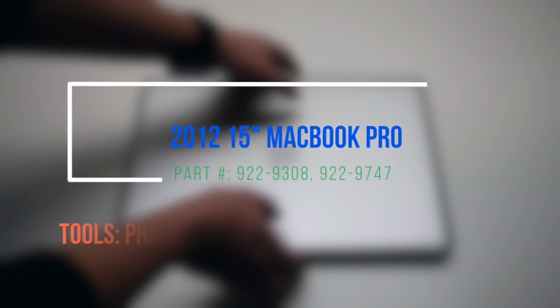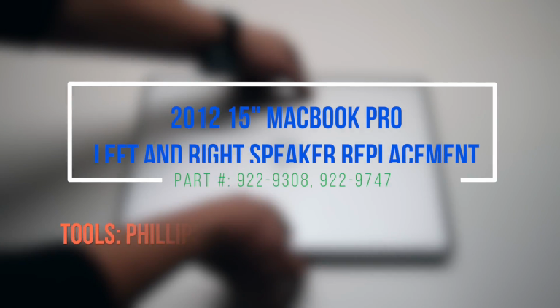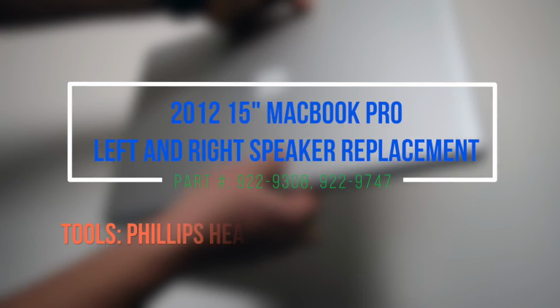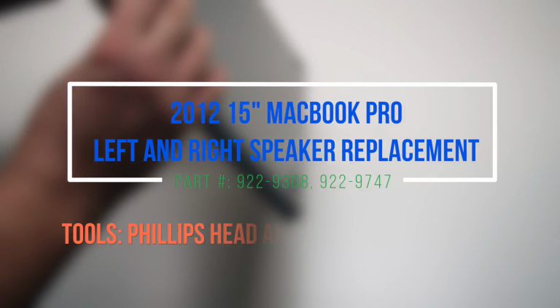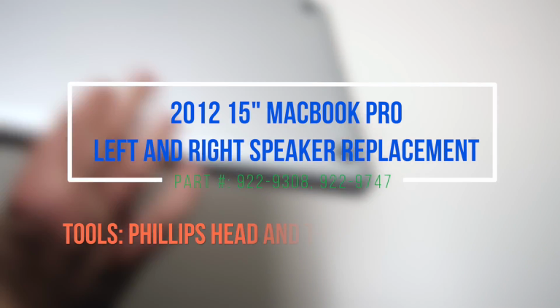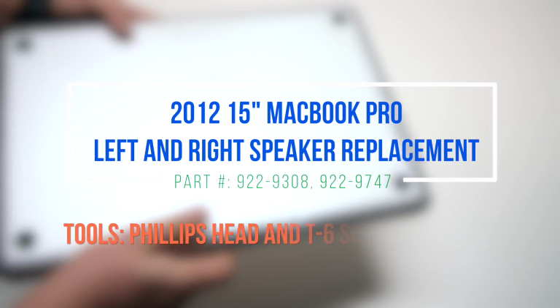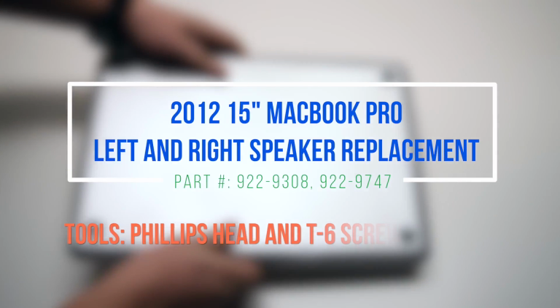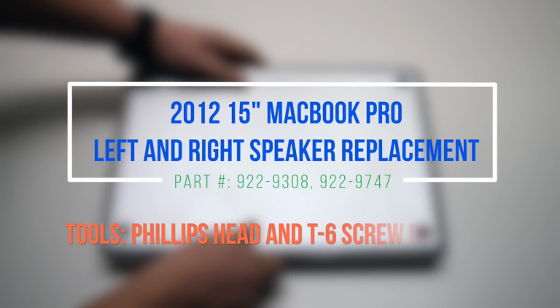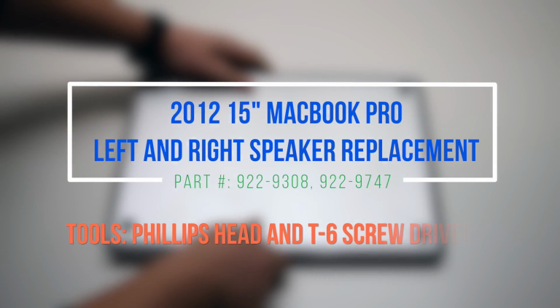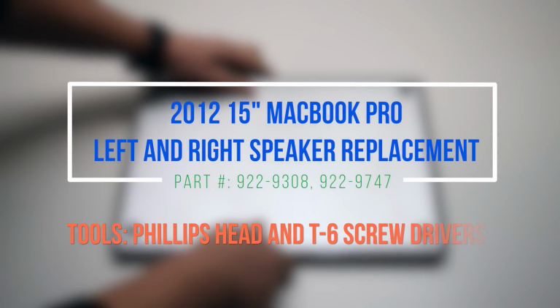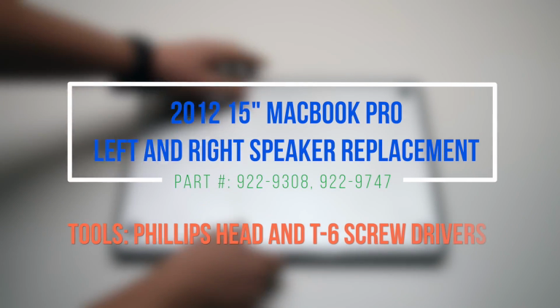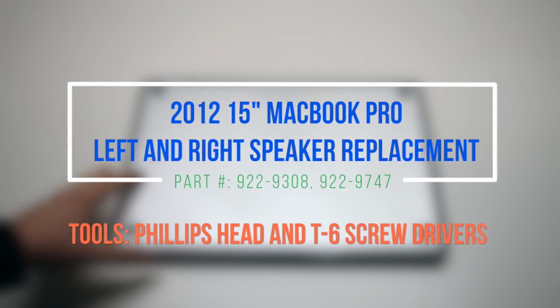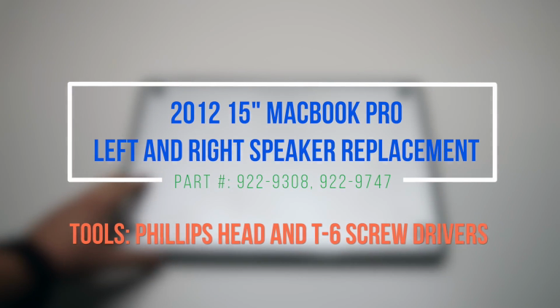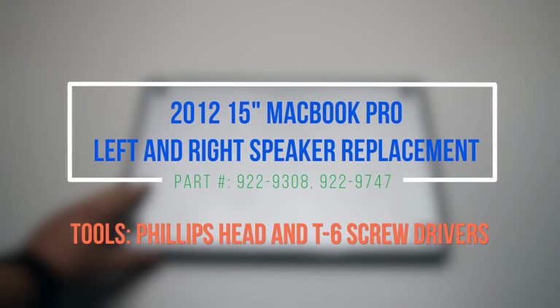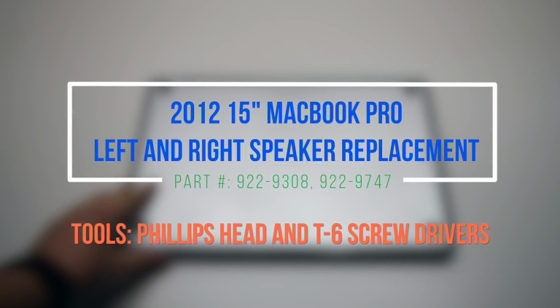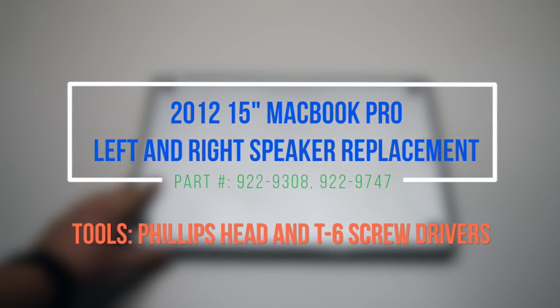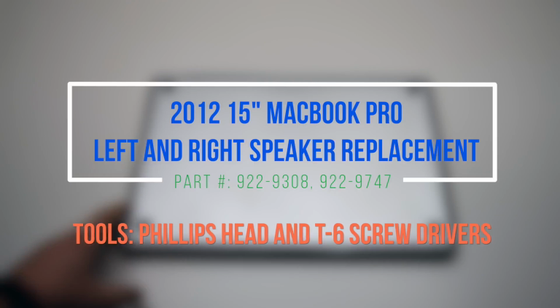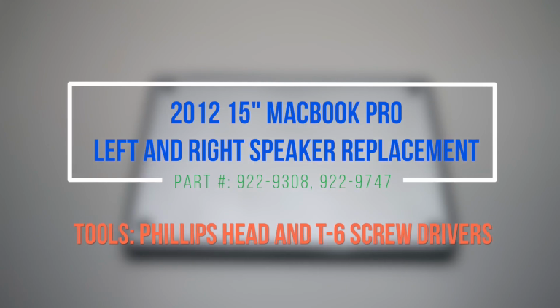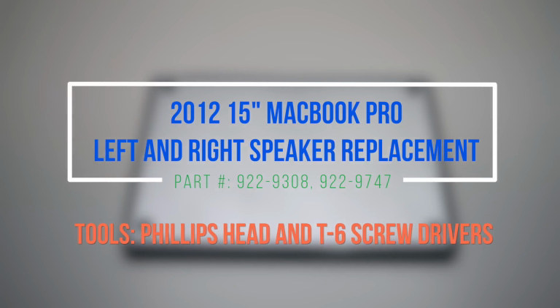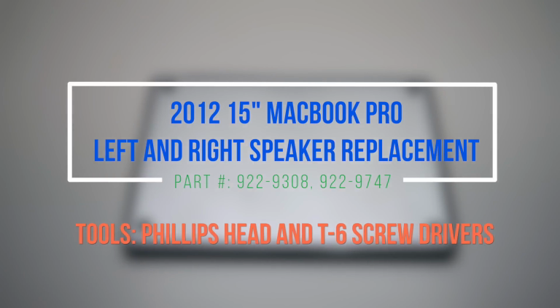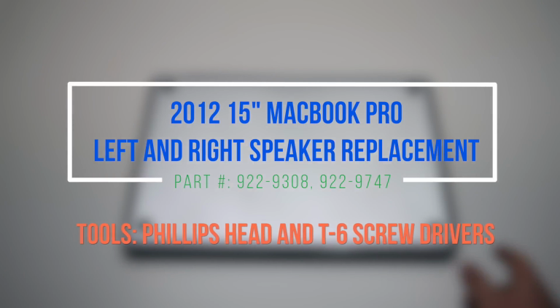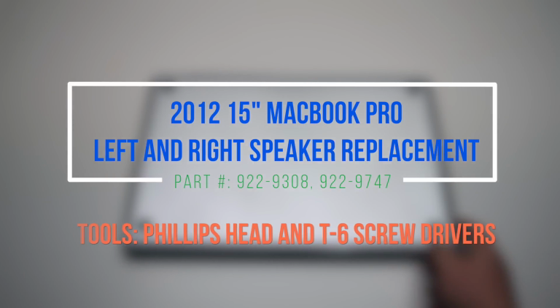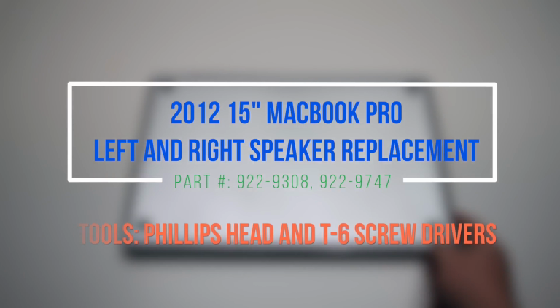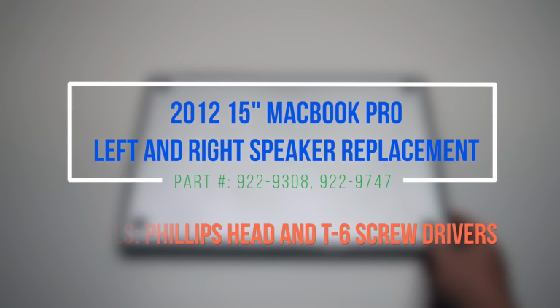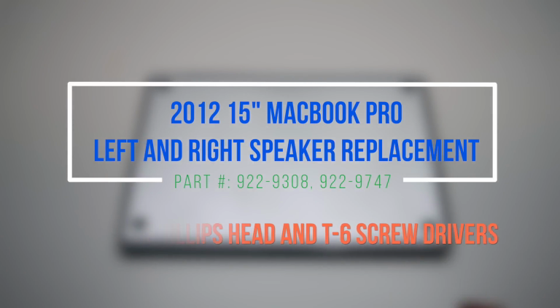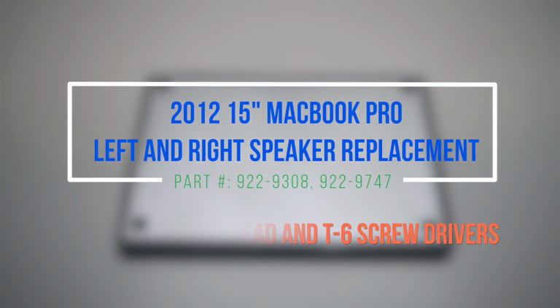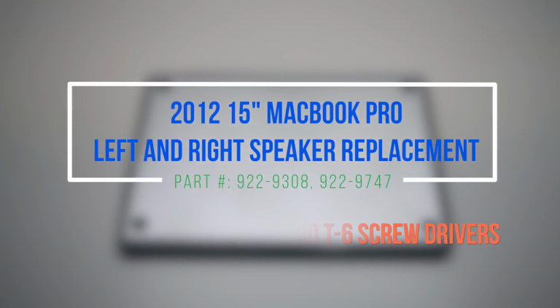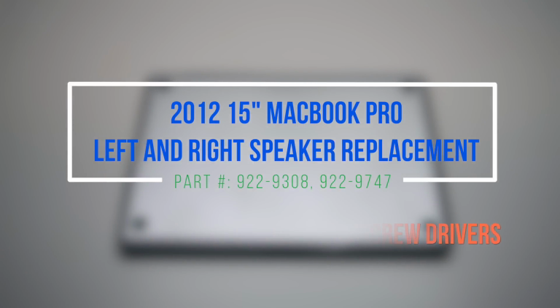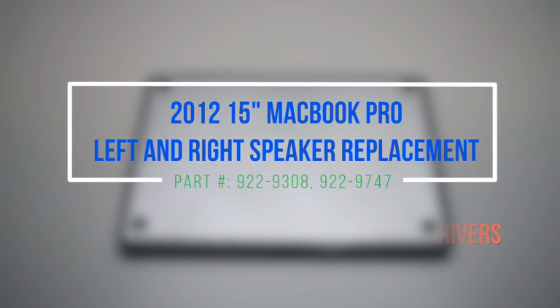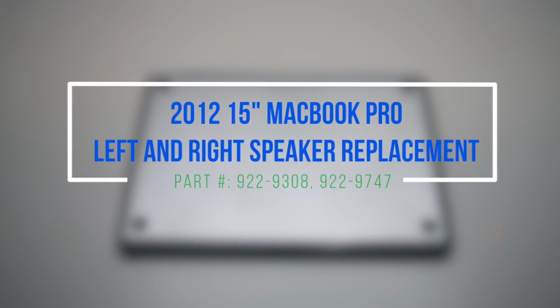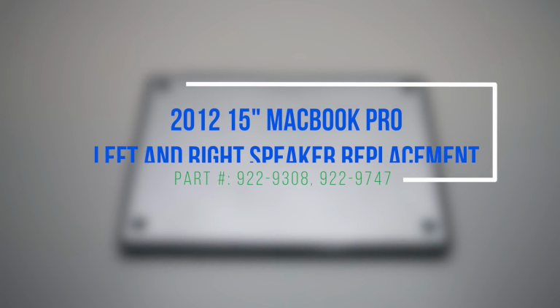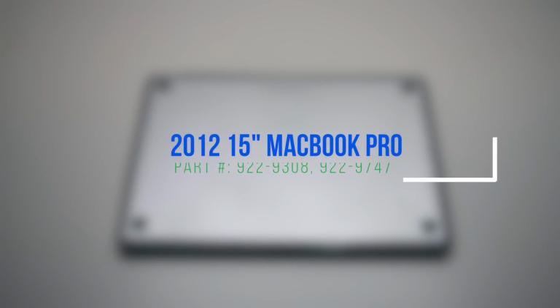2012 15-inch MacBook Pro left and right speaker replacement. Please note that the left speaker is located underneath the logic board, while the right speaker is located underneath the DVD drive.